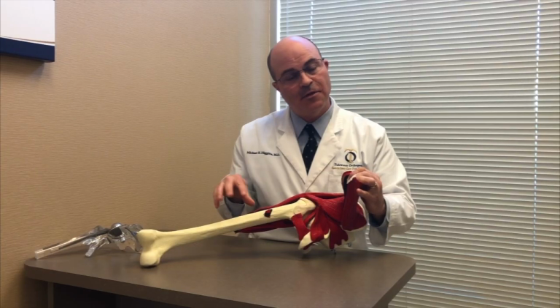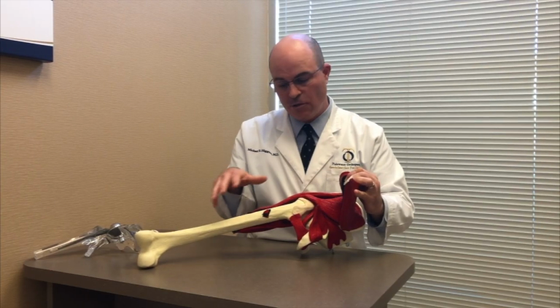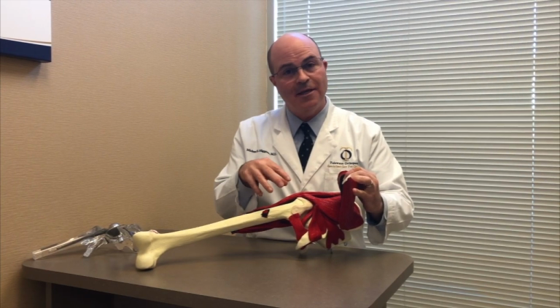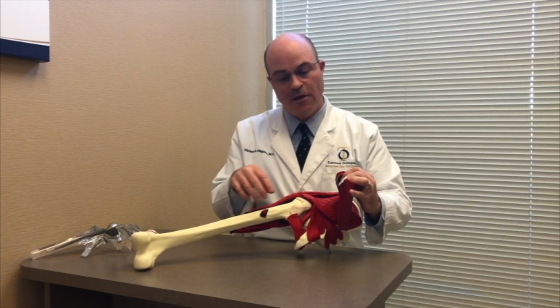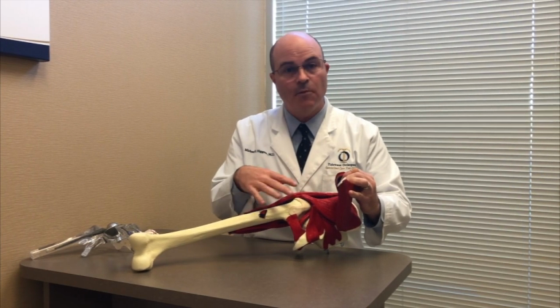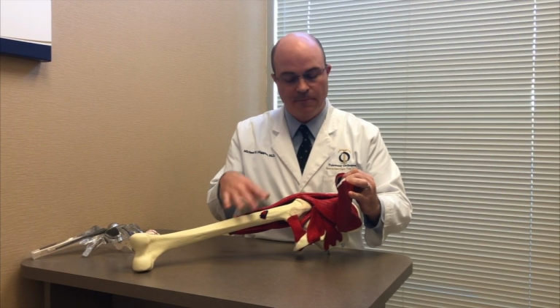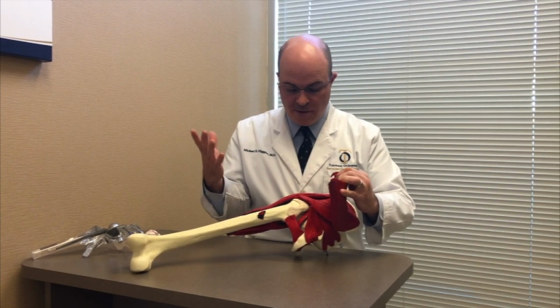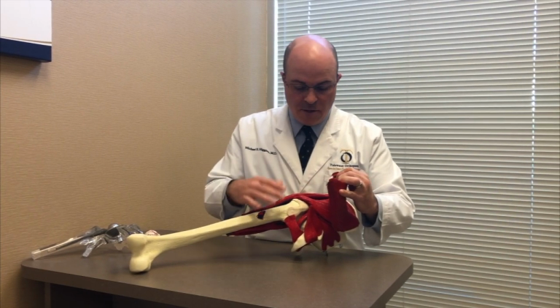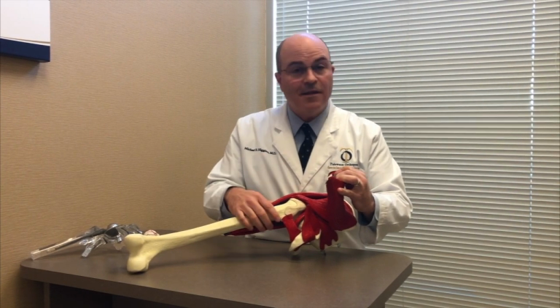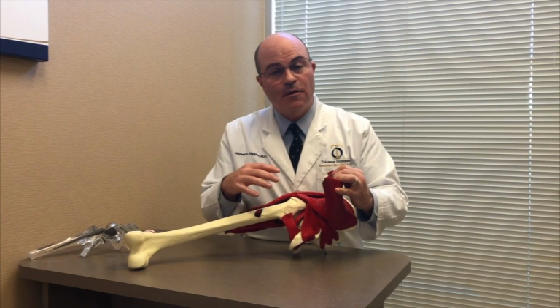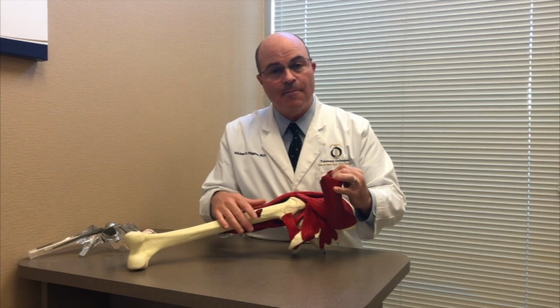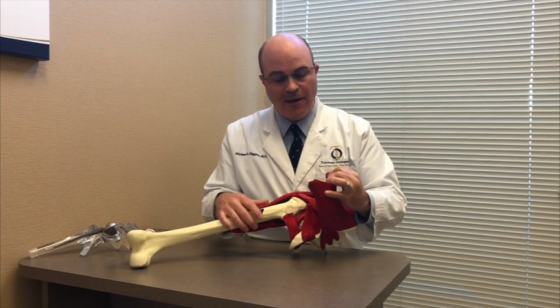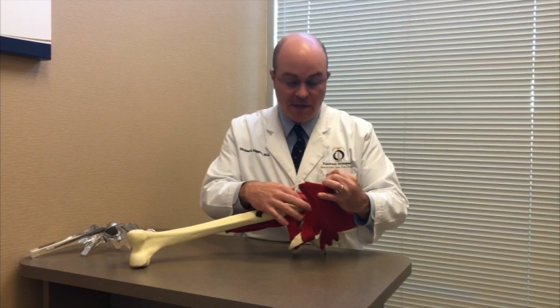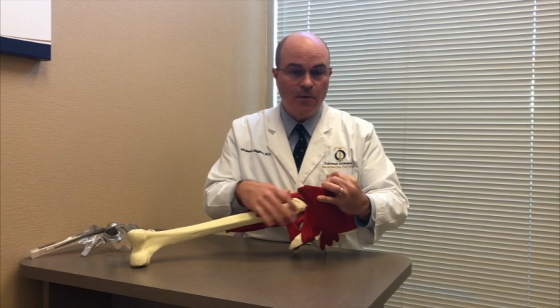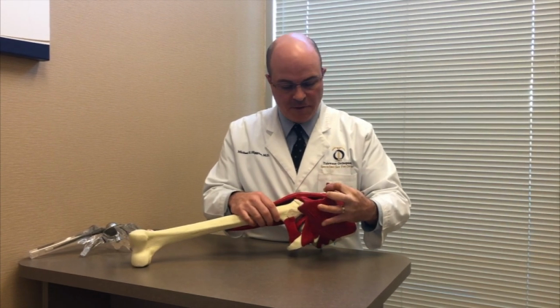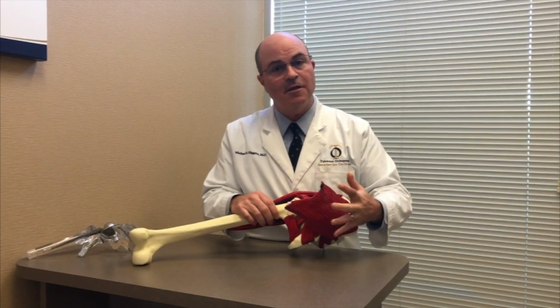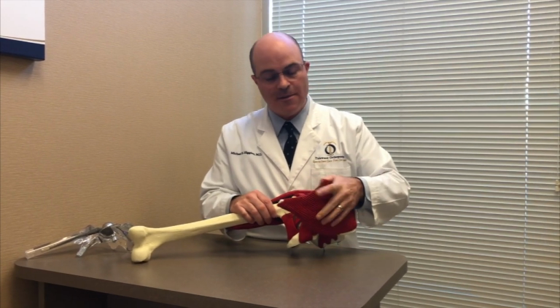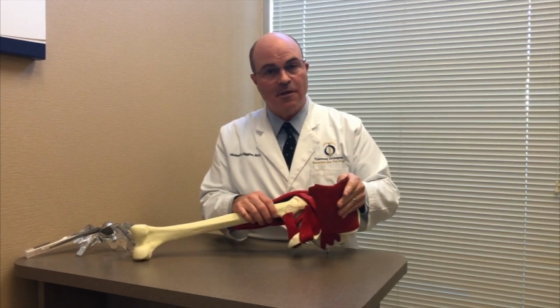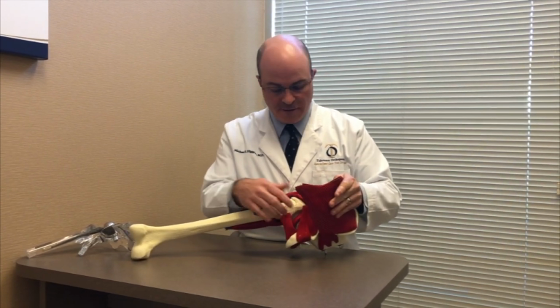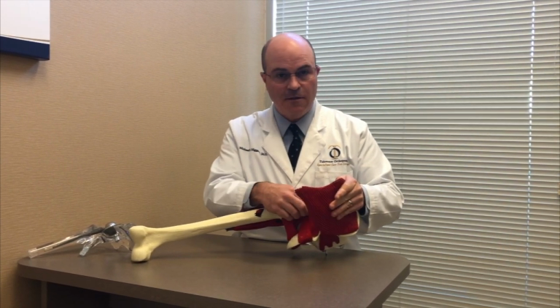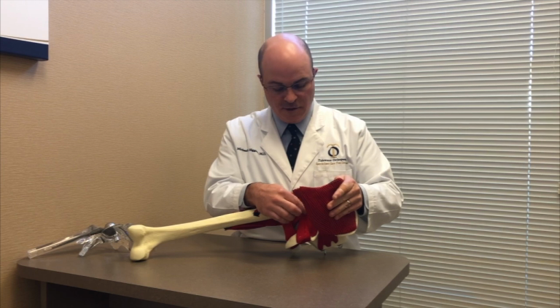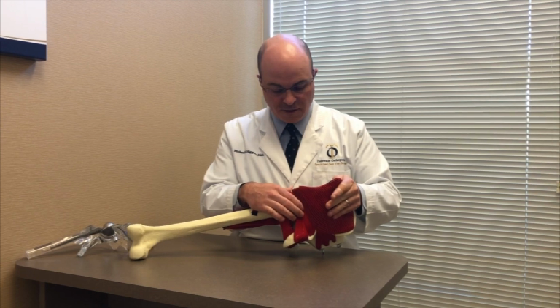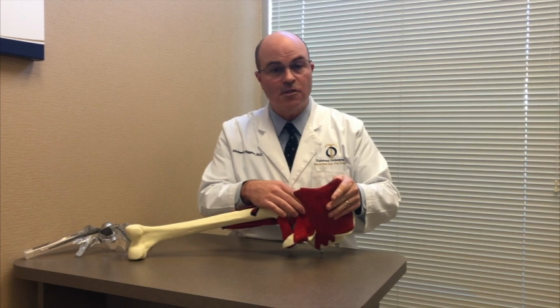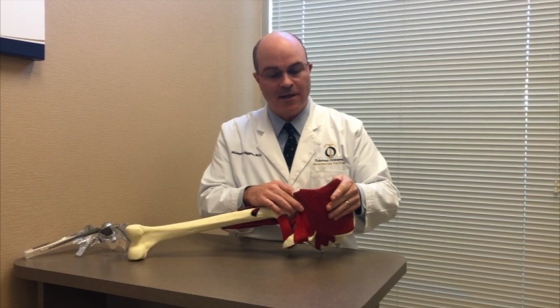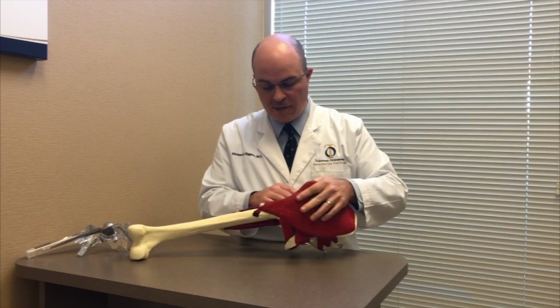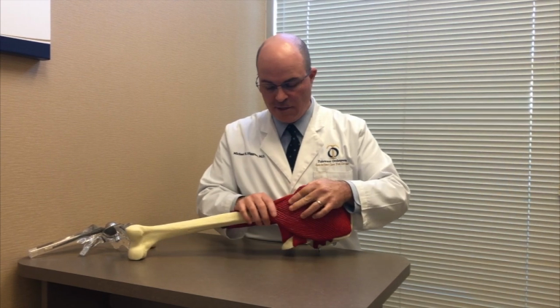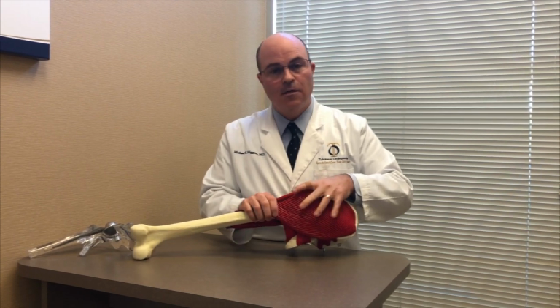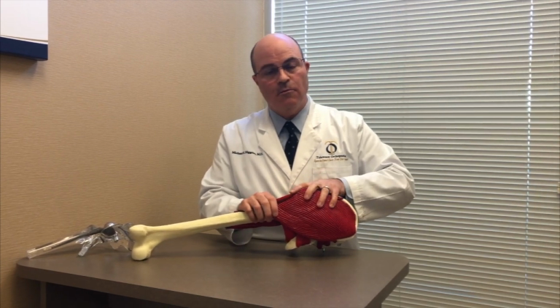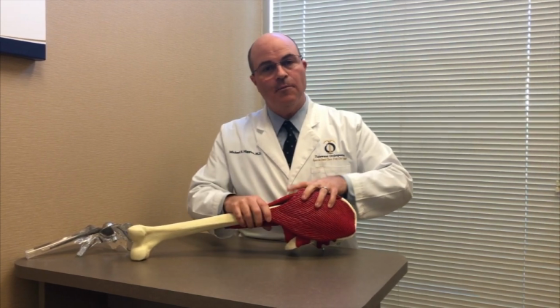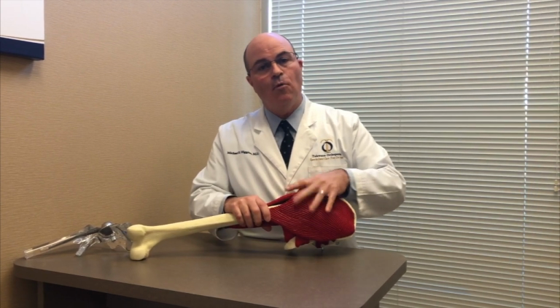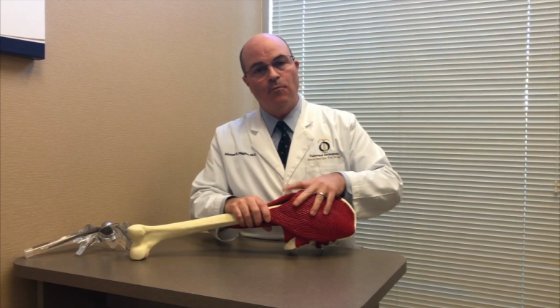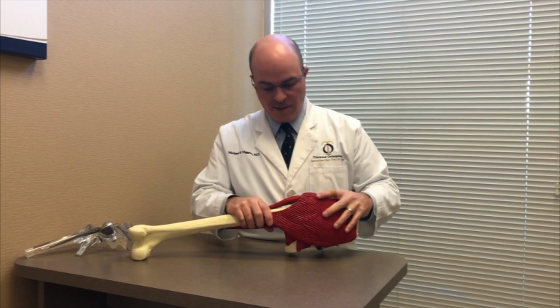Those implants I showed at the beginning of the video are then put in. What that leaves you with is a lot of pain and a lot of weakness, because there's been a lot of damage to muscles. At the end, these muscles are sewn back in place, so when you wake up you're going to have more pain and more weakness.